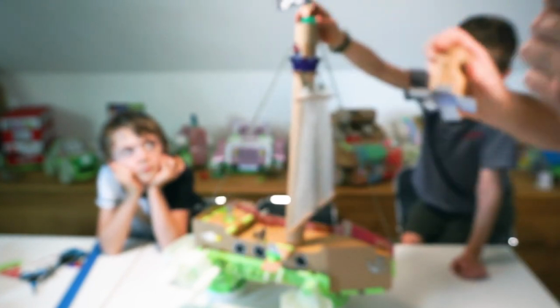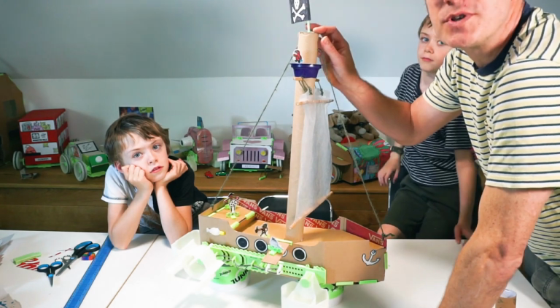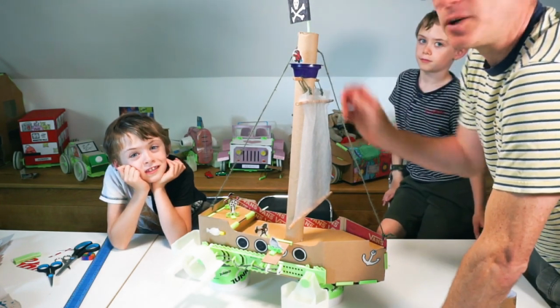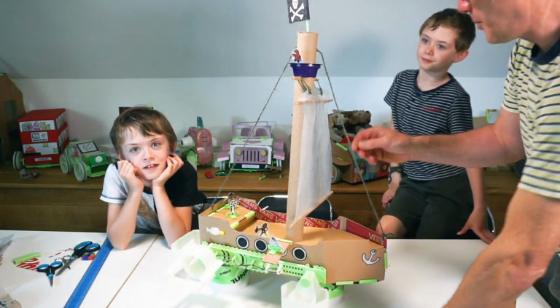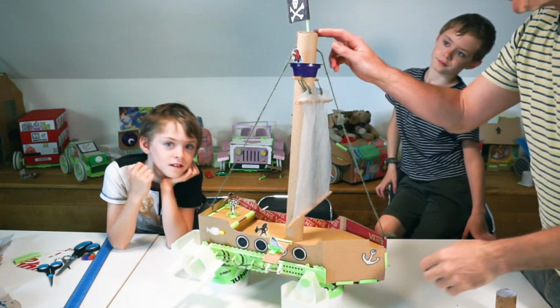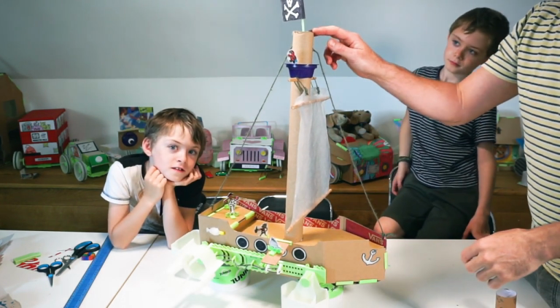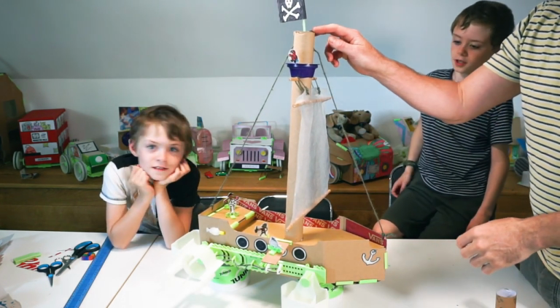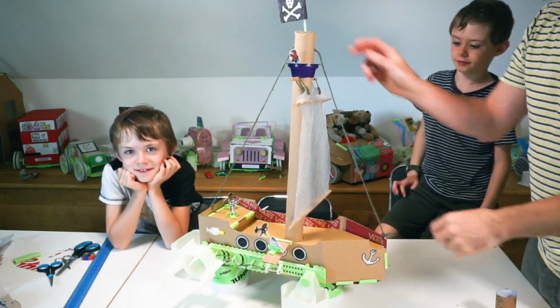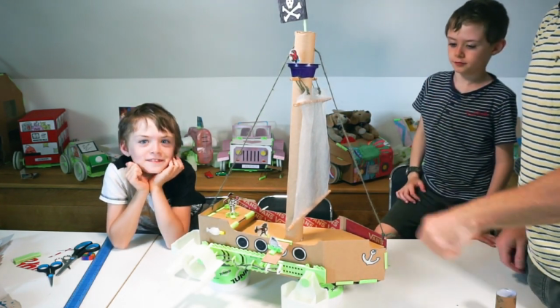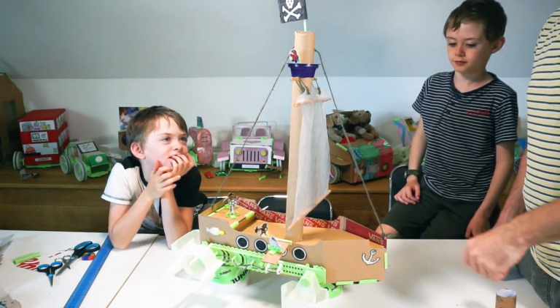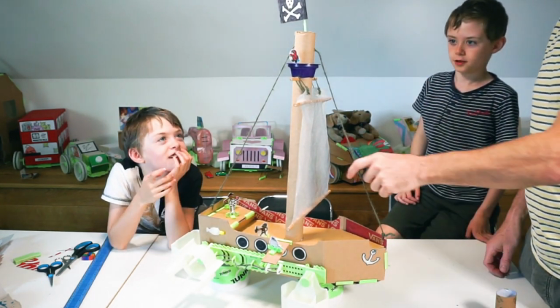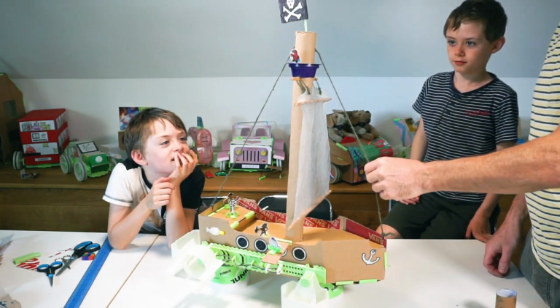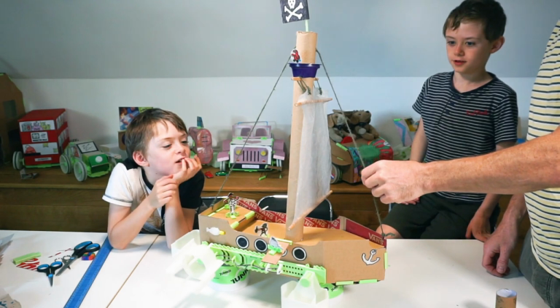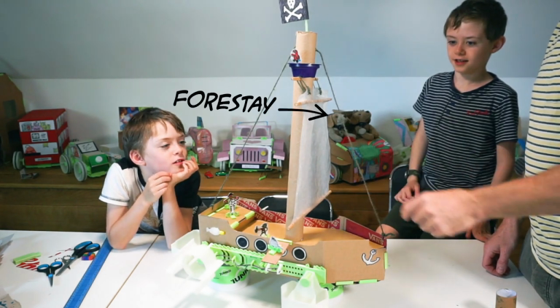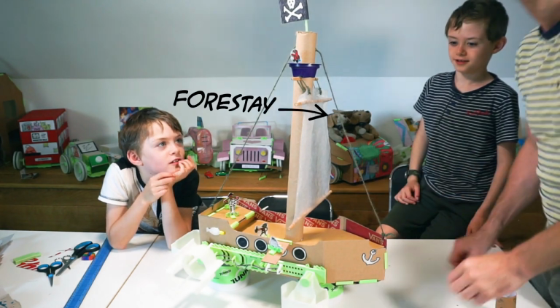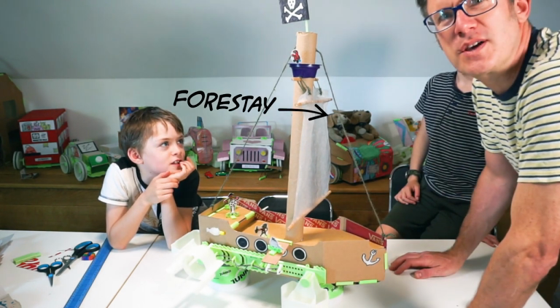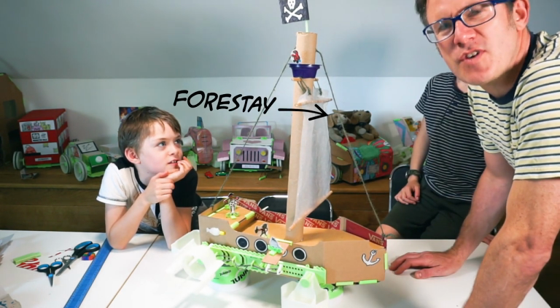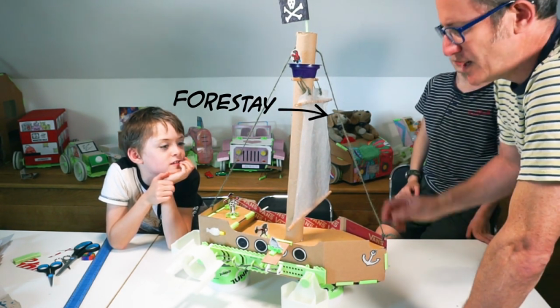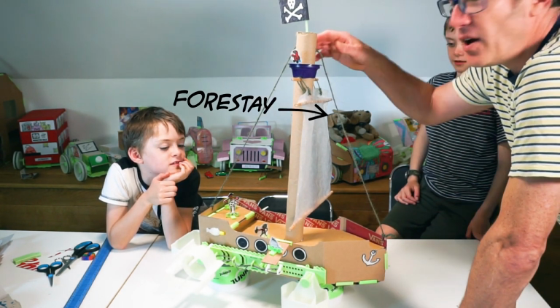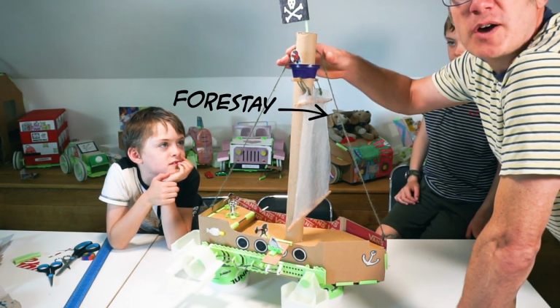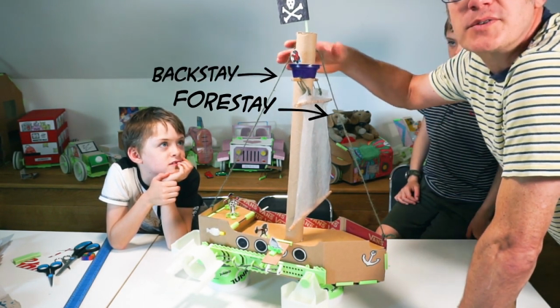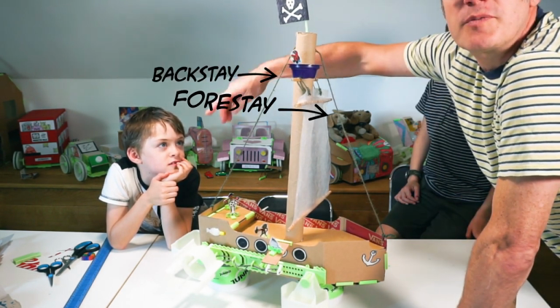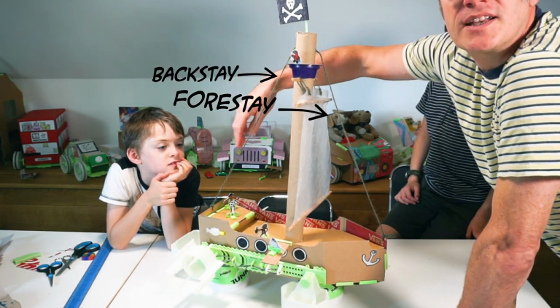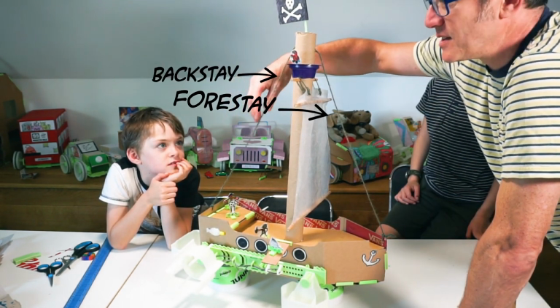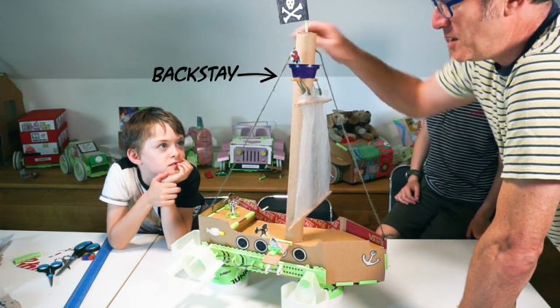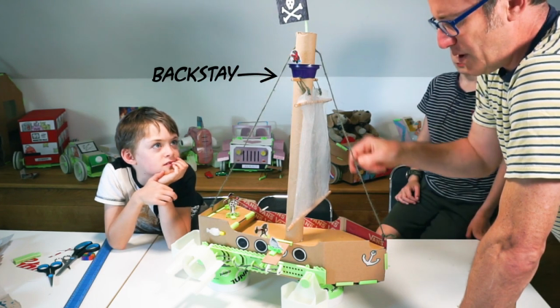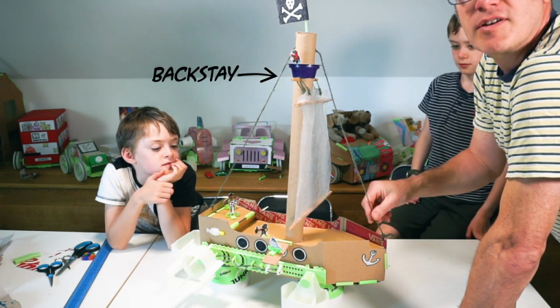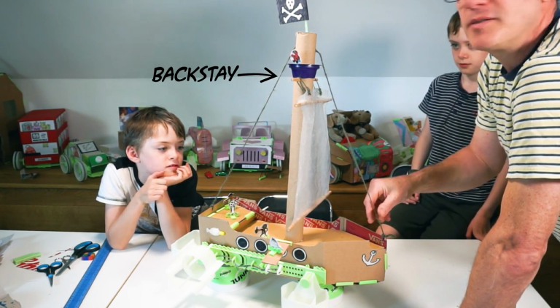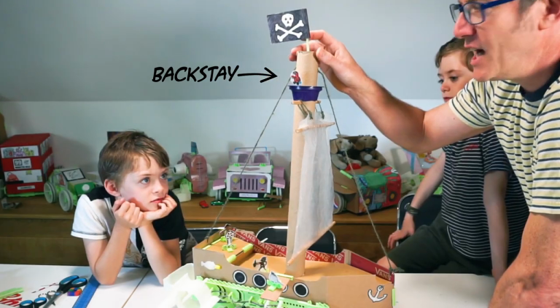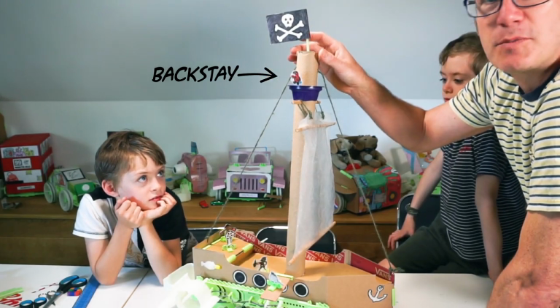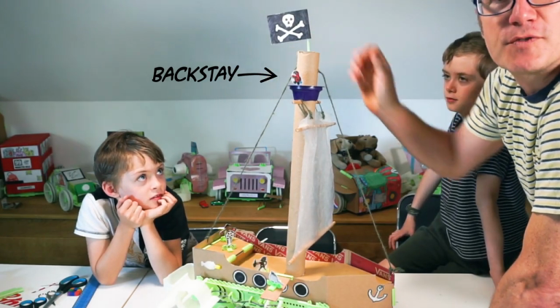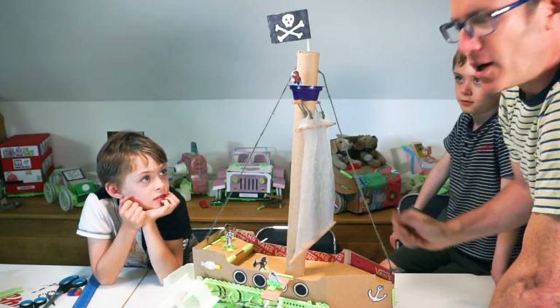The tube was still a little bit wobbly, so we used some string. Like a real boat, we made a little bit of rope here and here, and it just stopped the mast from flopping over.